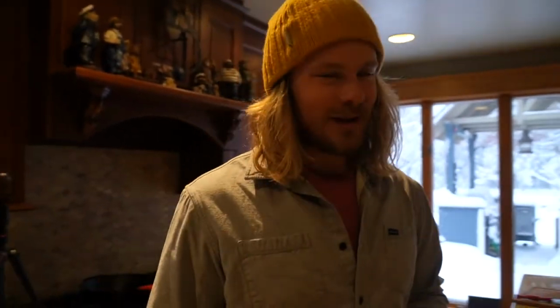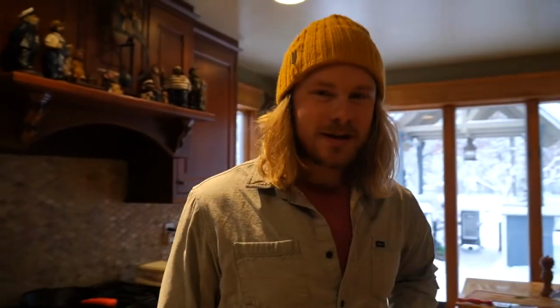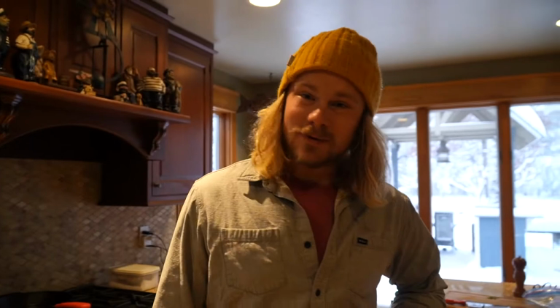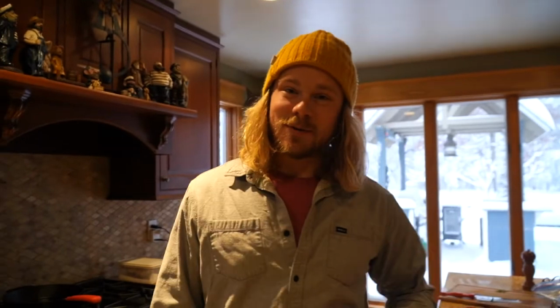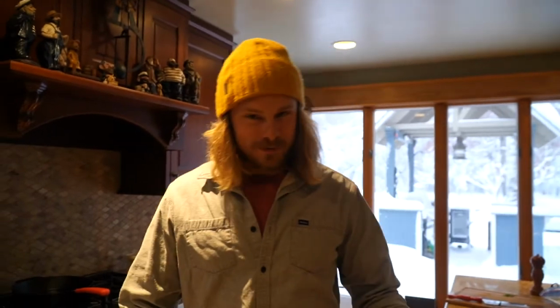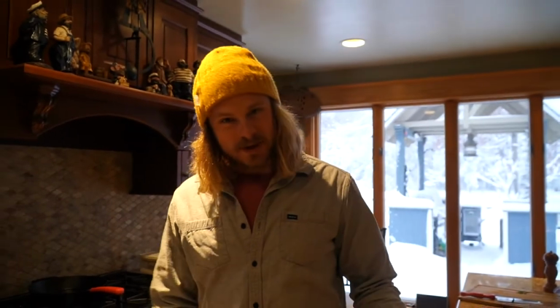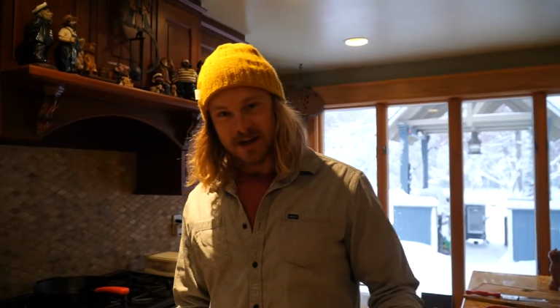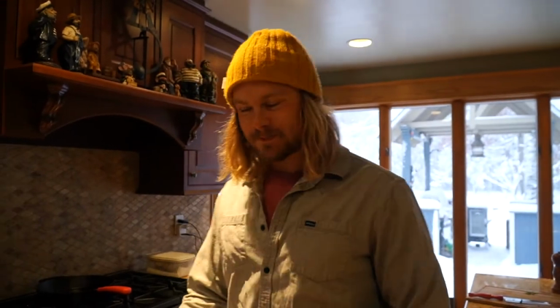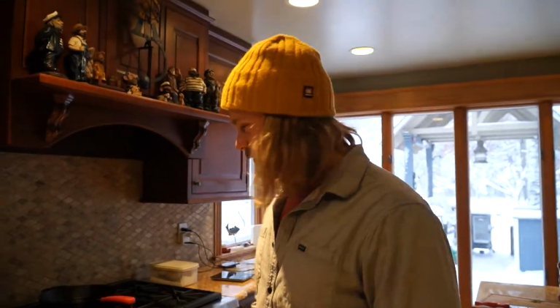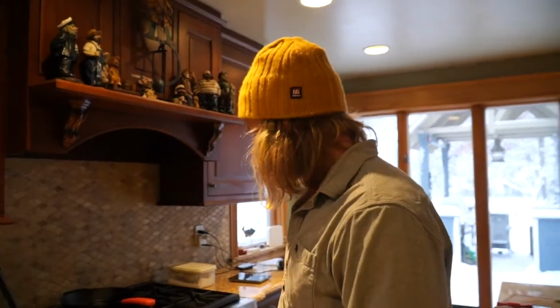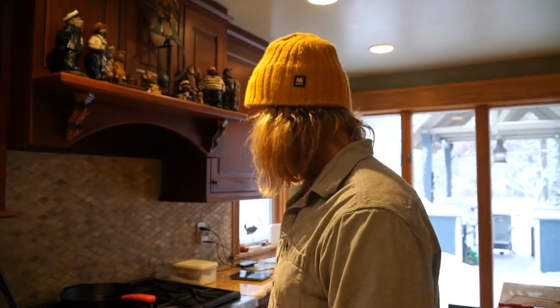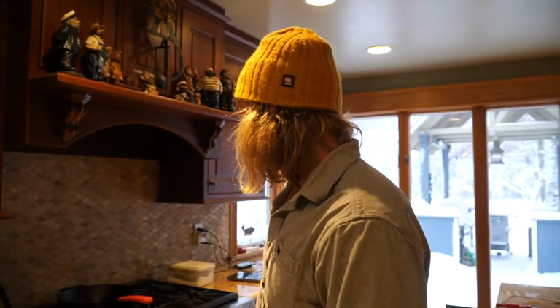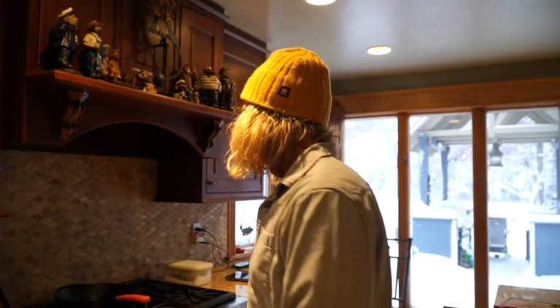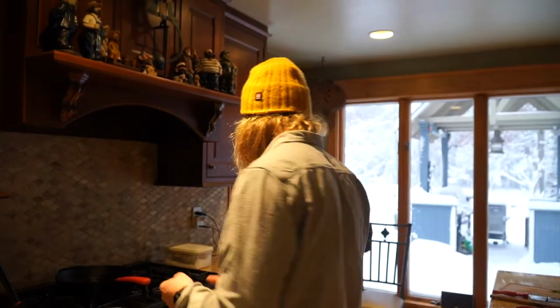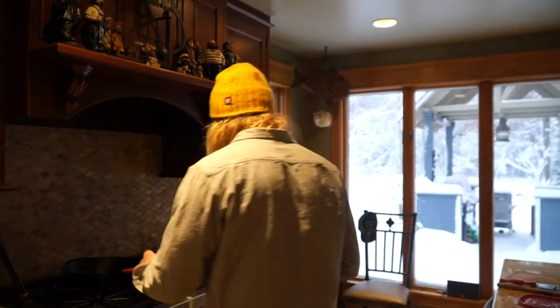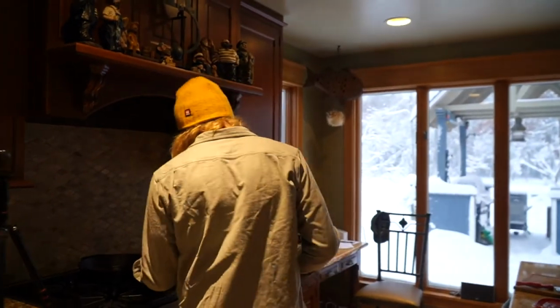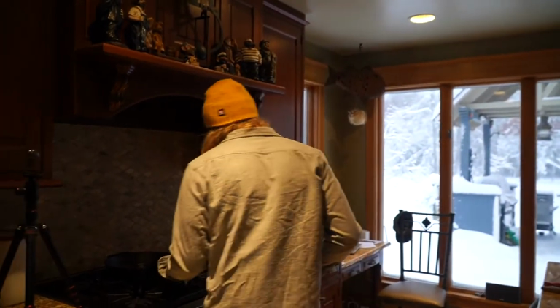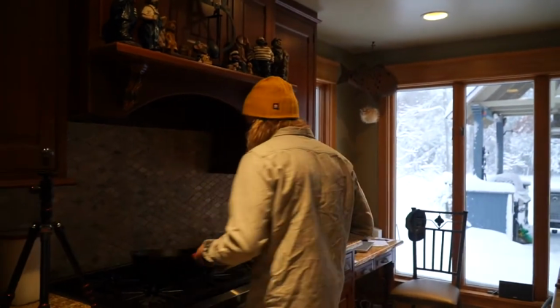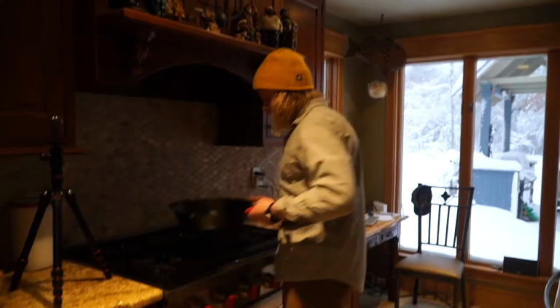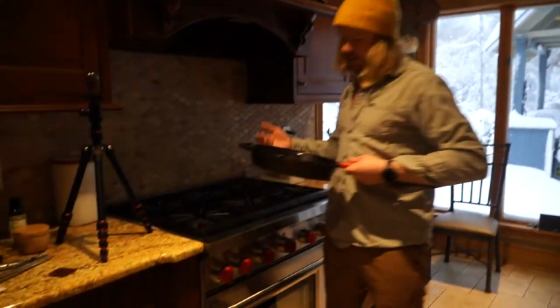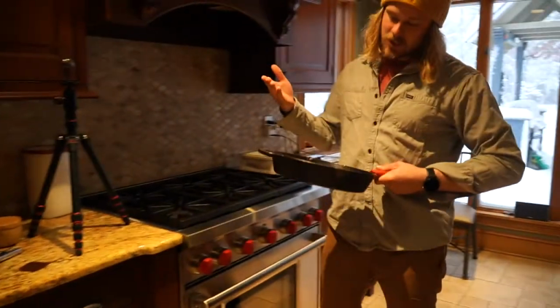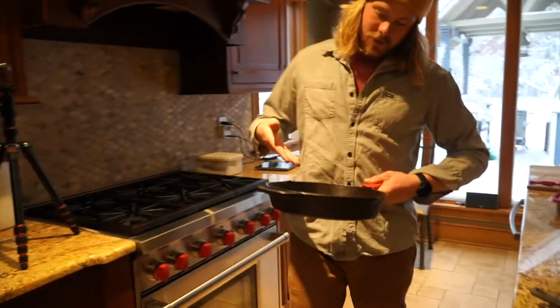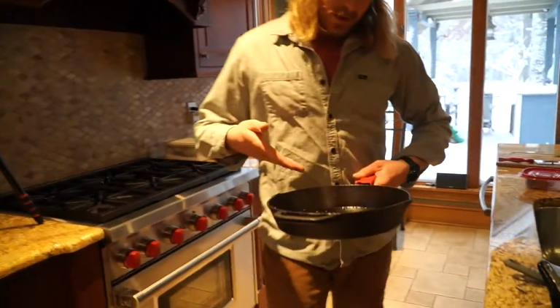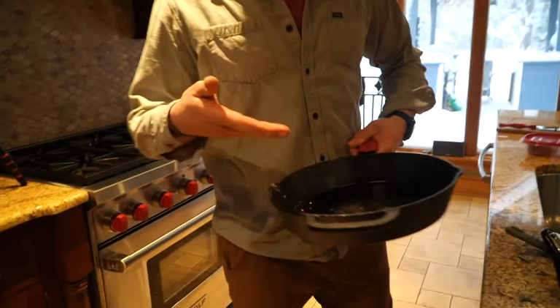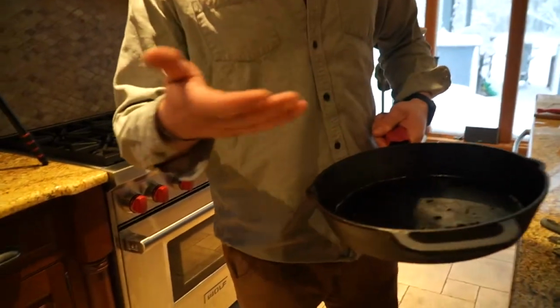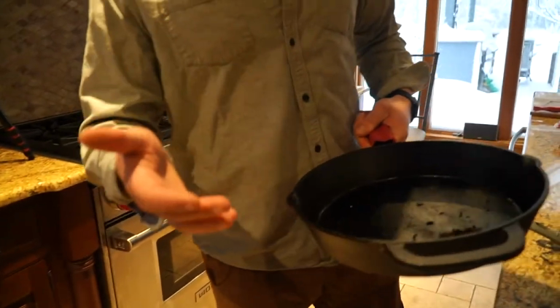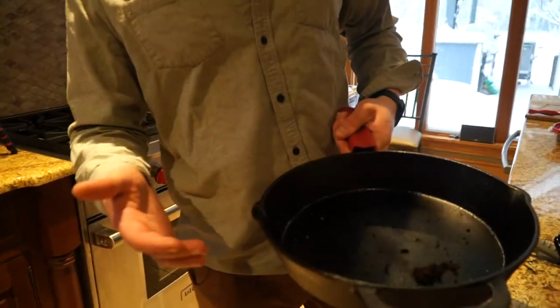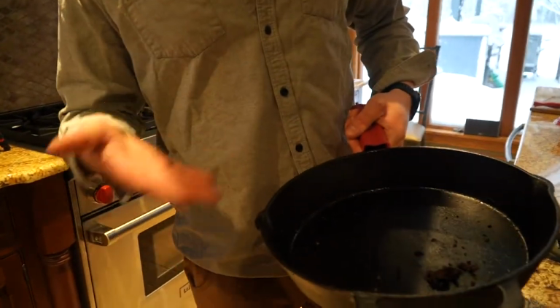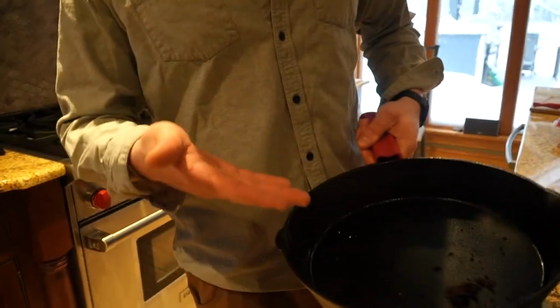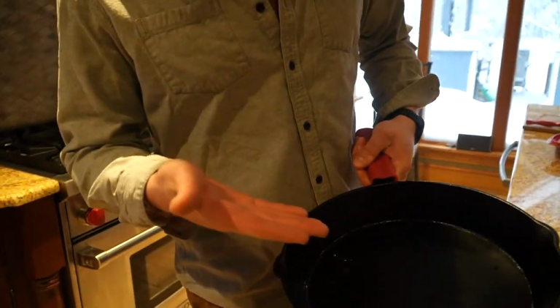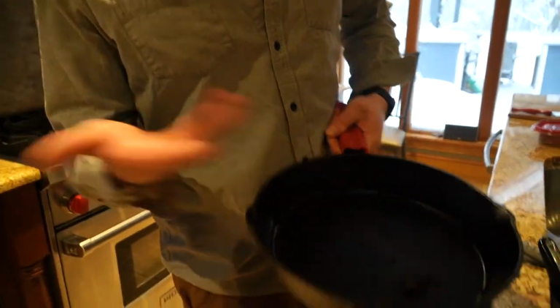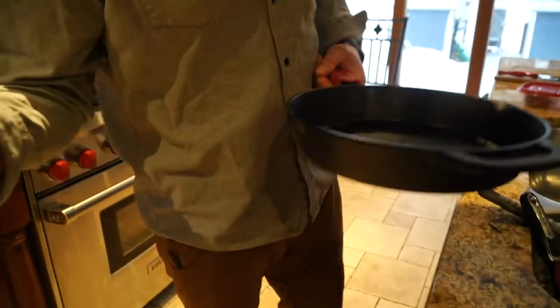Now that we've got a nice full stomach from a nice steak and some vegetables, the cast iron pan is ready to be put away. Obviously you can't put it away like that, so what we're going to do is take a little water, a little bit of soap, and mix it around.